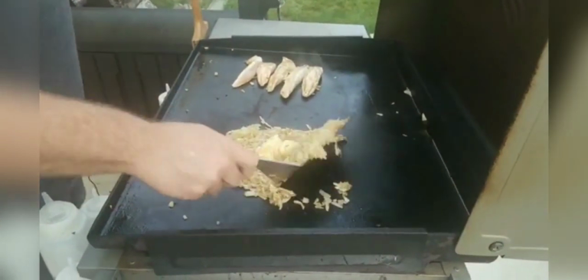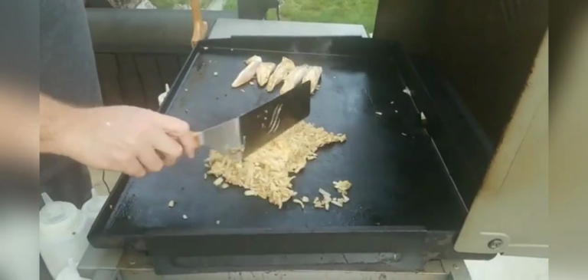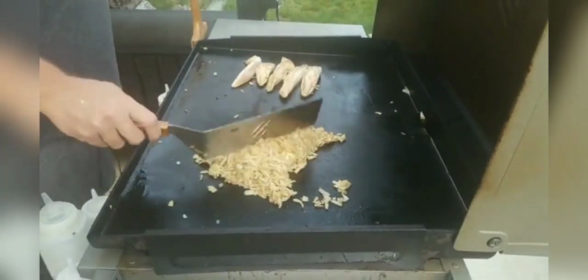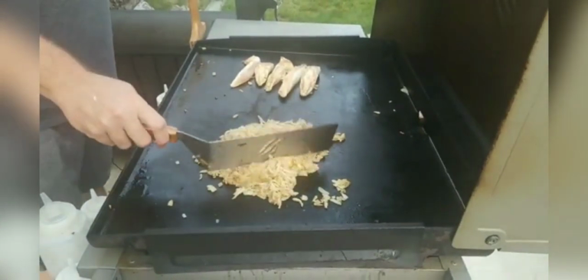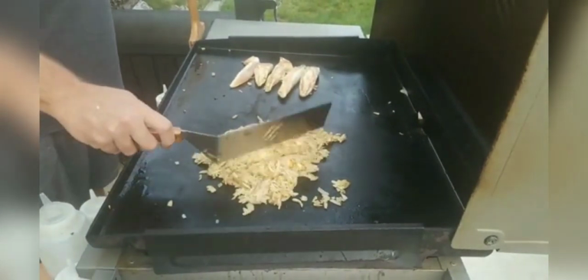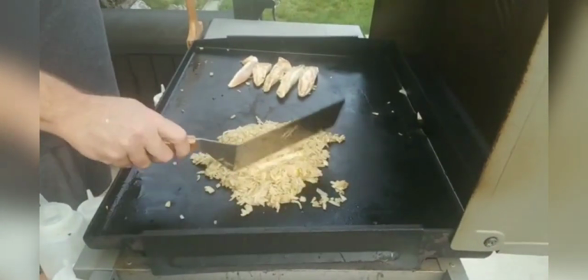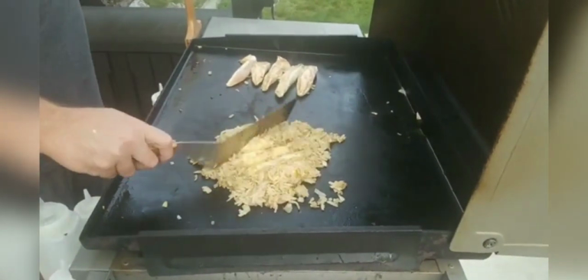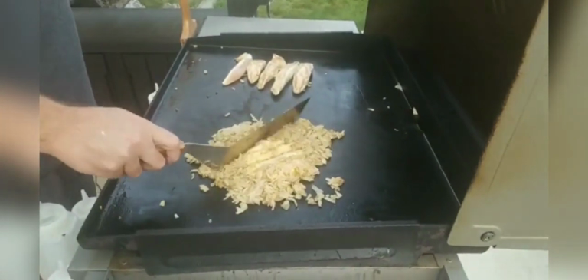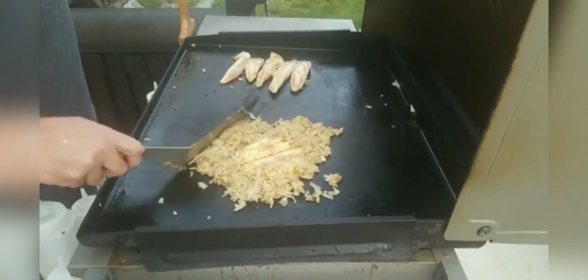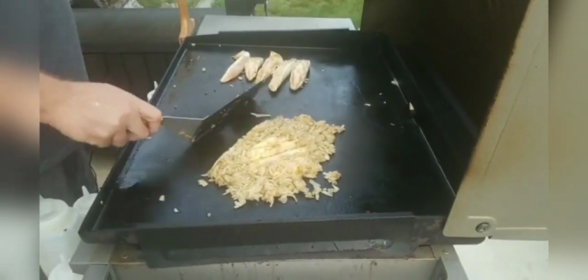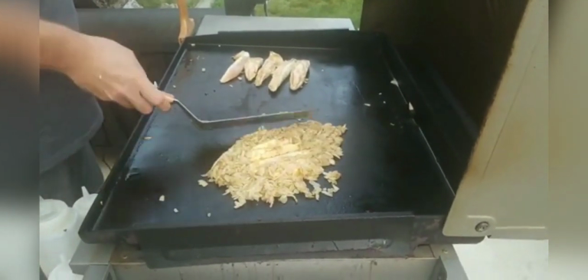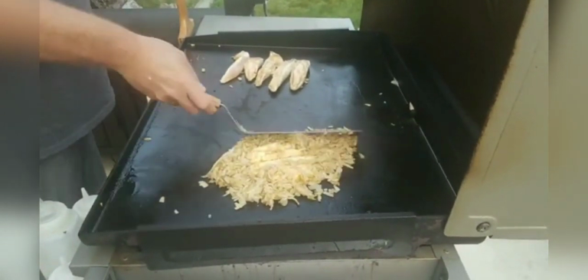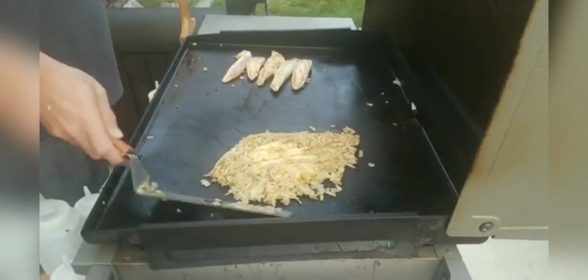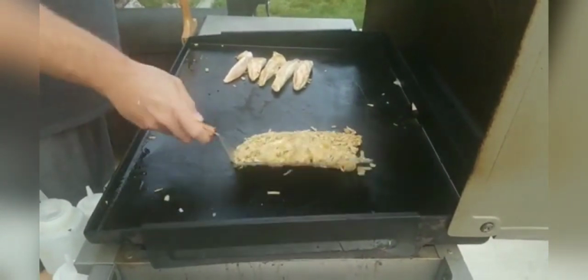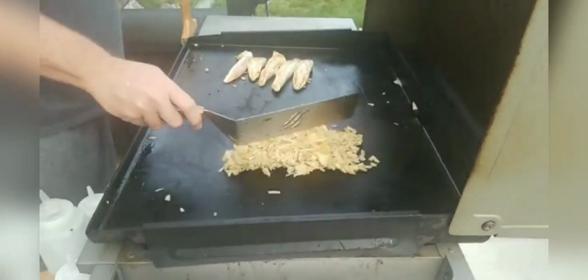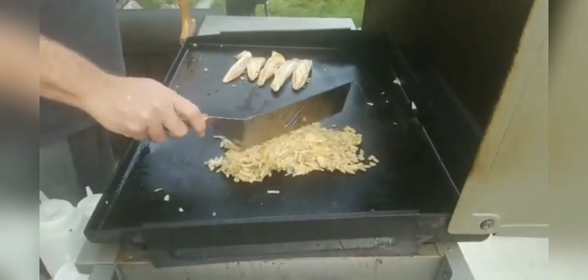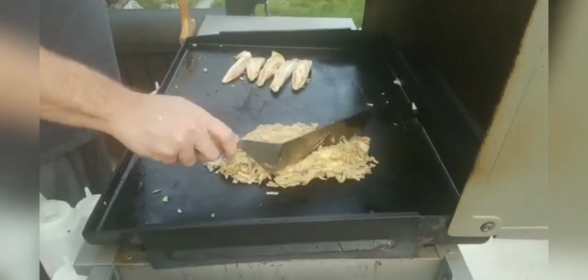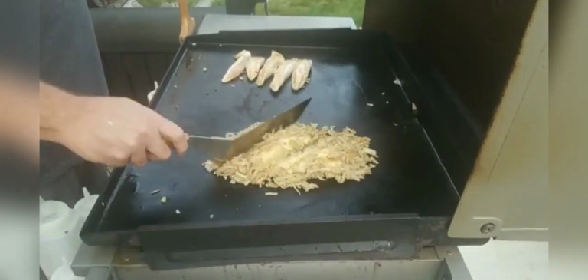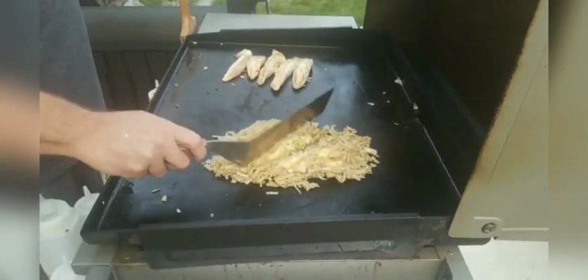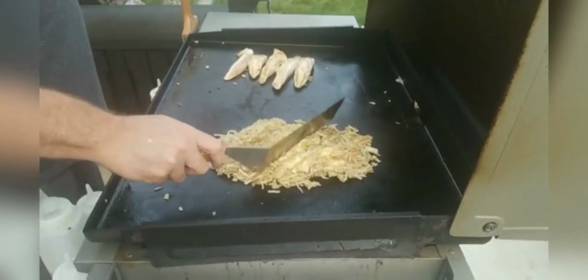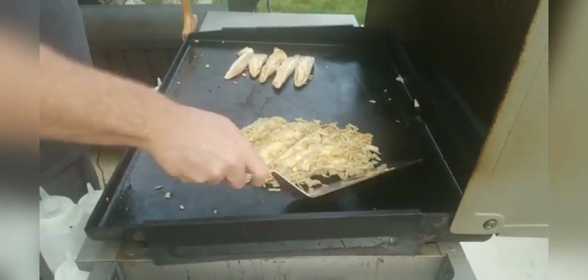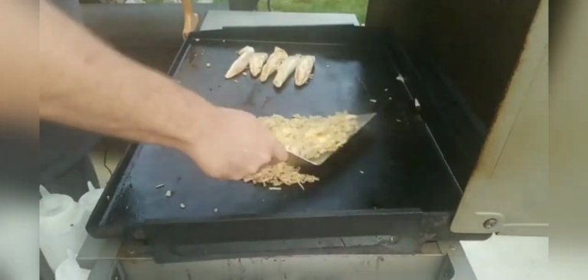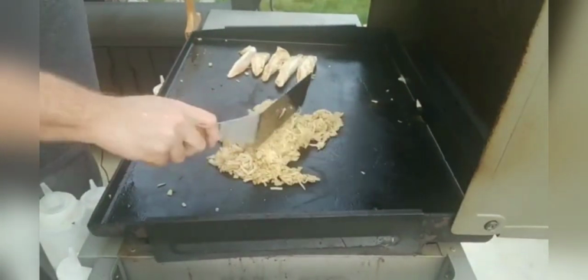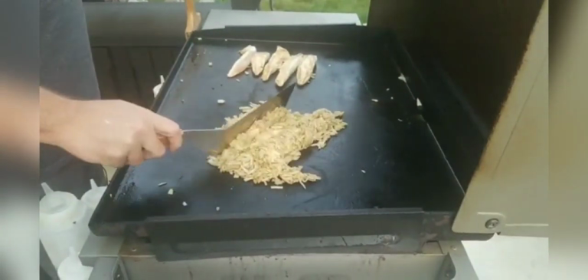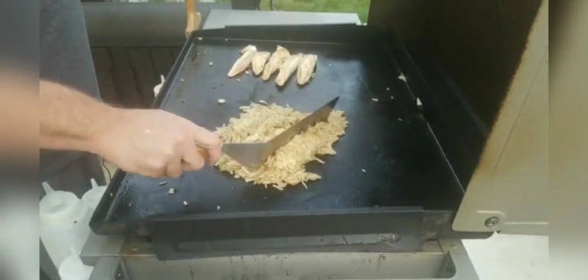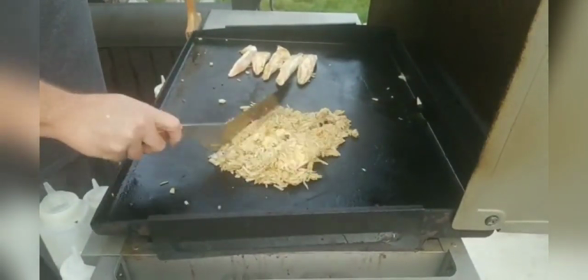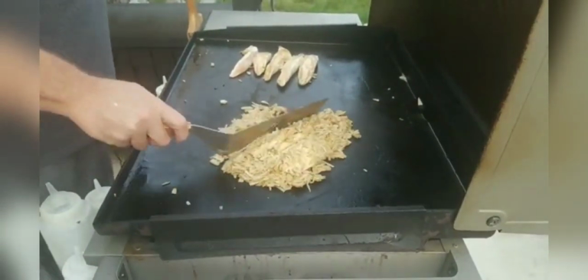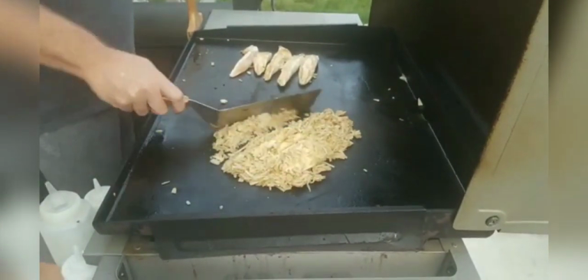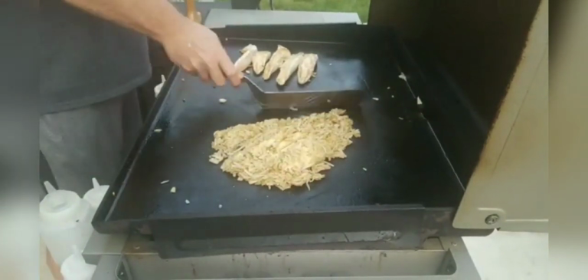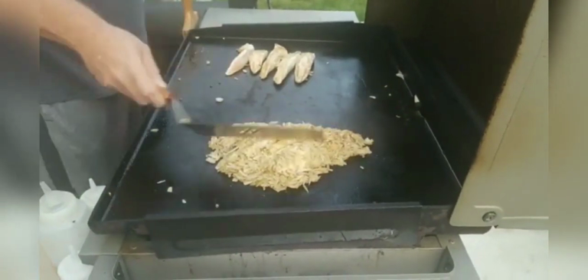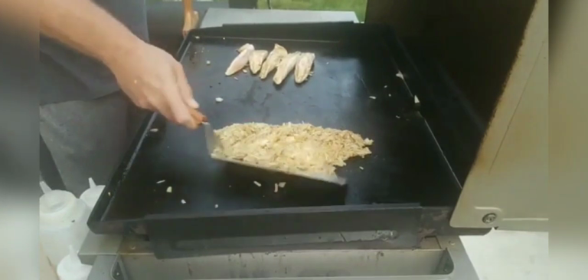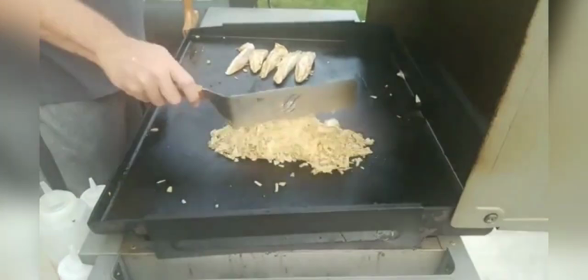I did a French toast video before and I've got that posted out there — it's pretty awesome. I love French toast. It's easy to make on the griddle, it gets to show off a little bit, and it tastes so awesome.